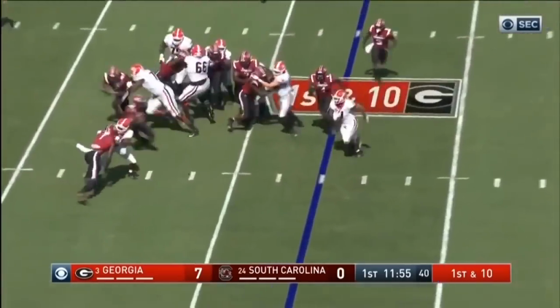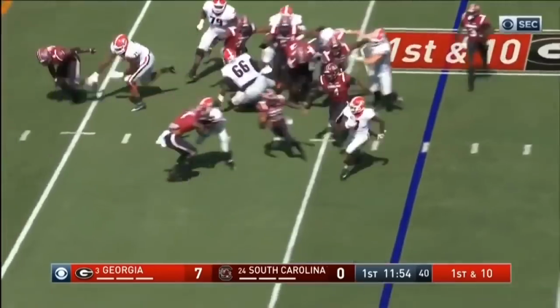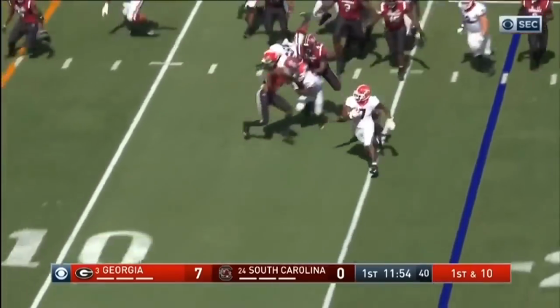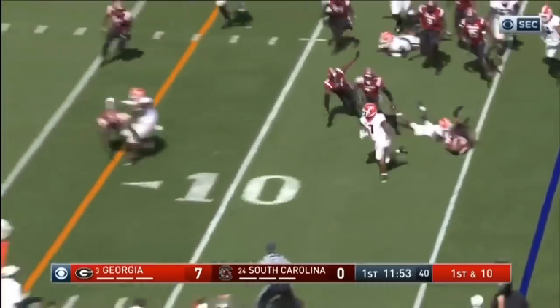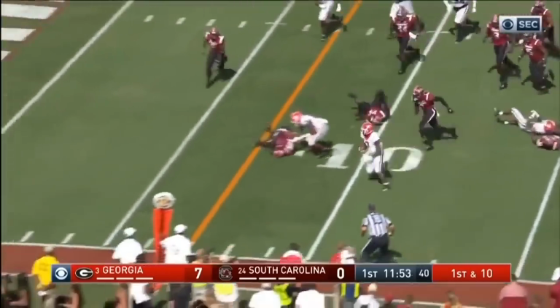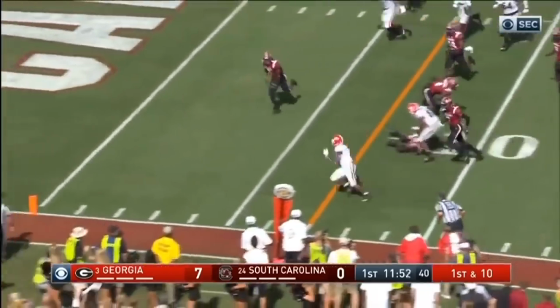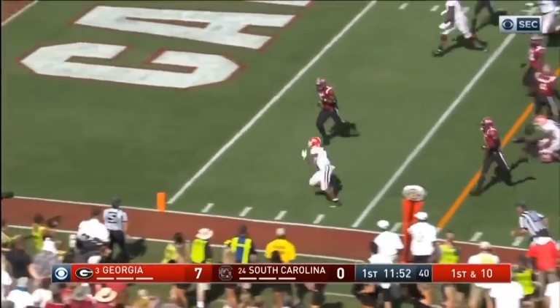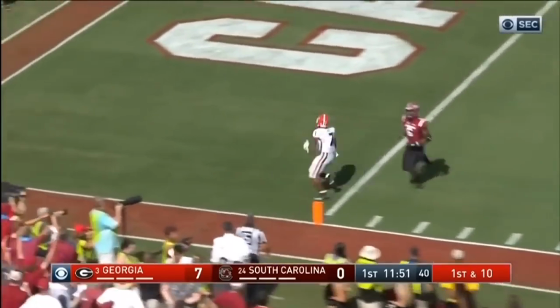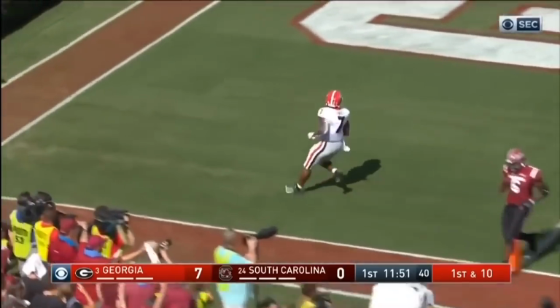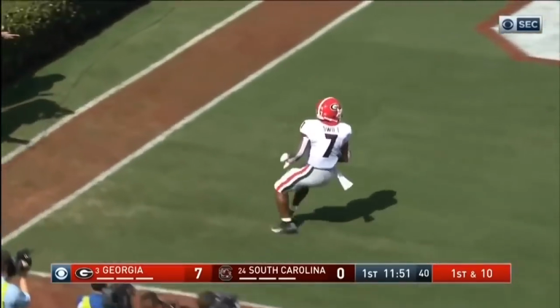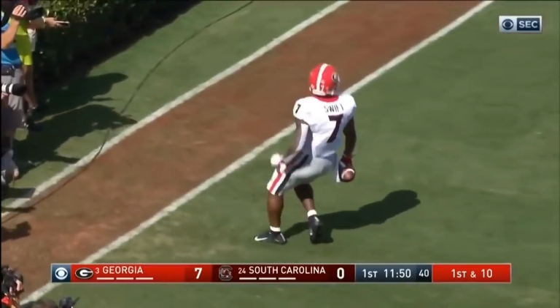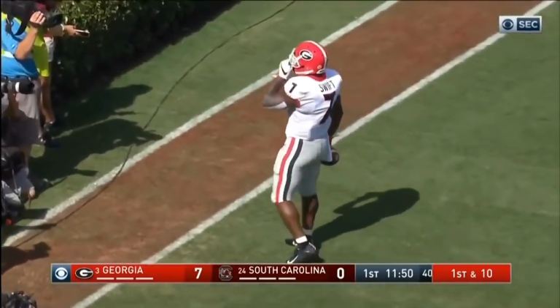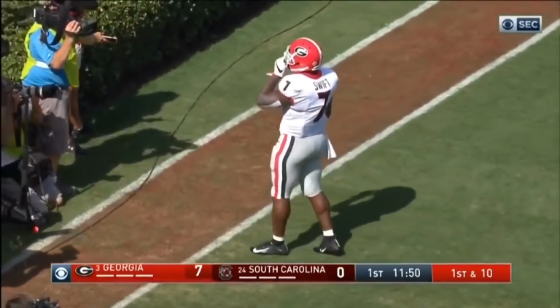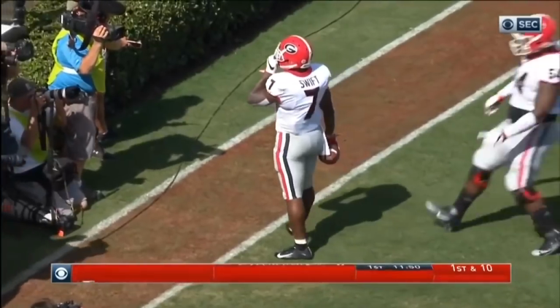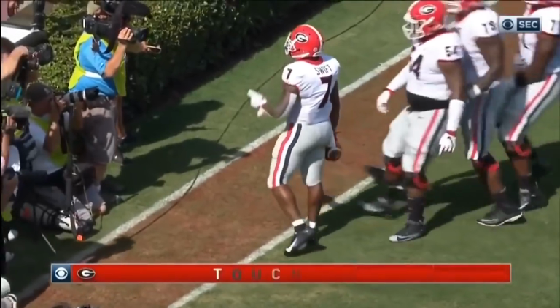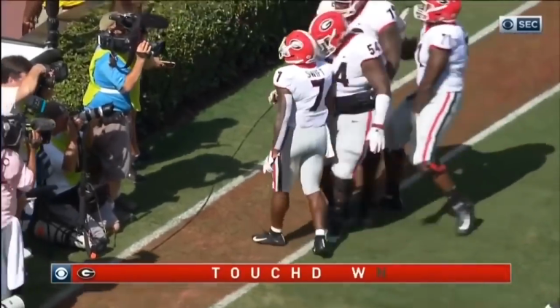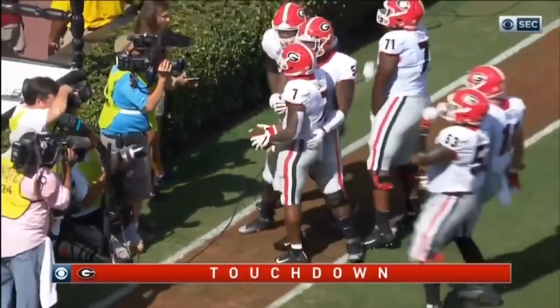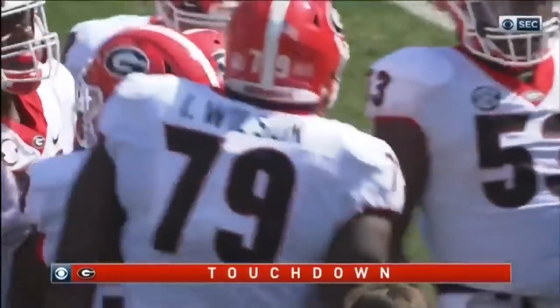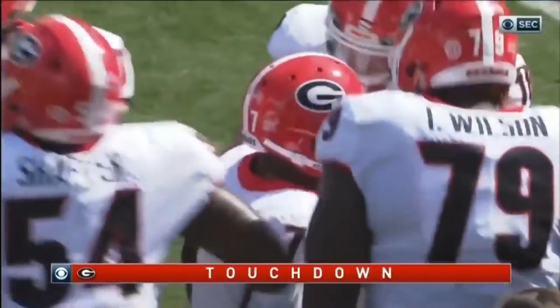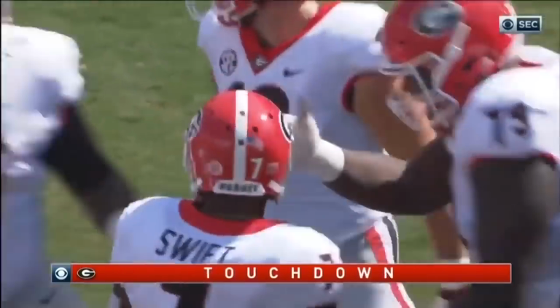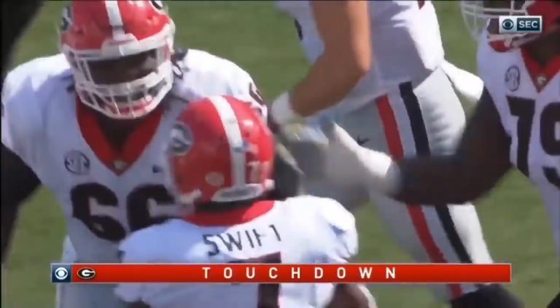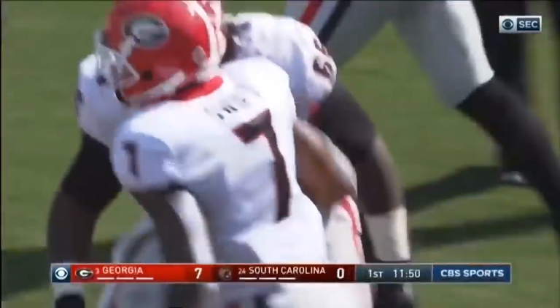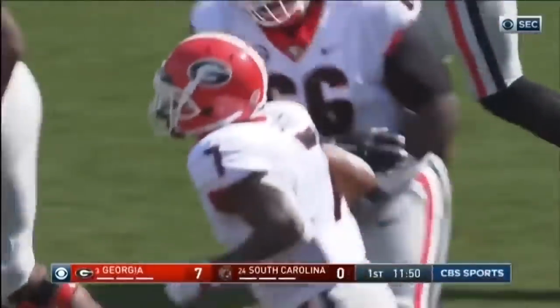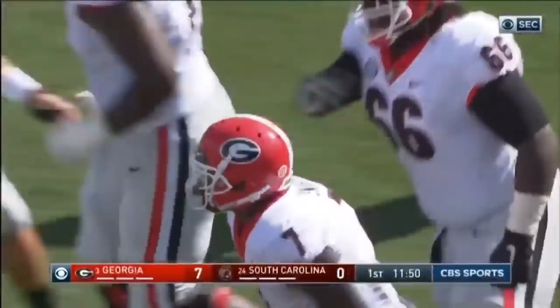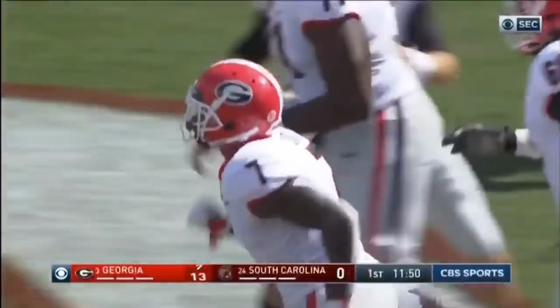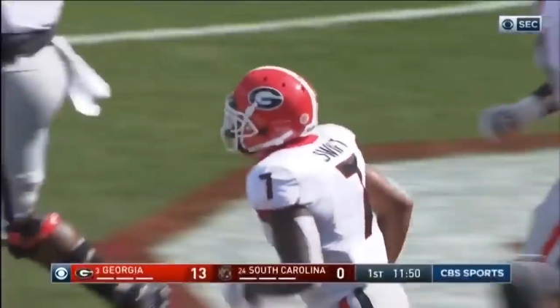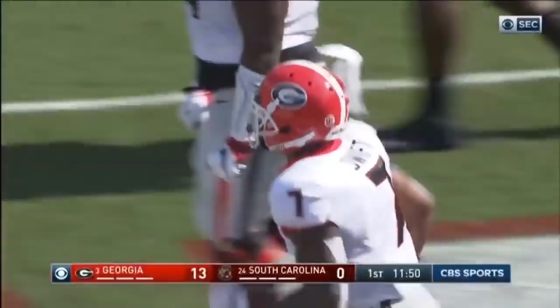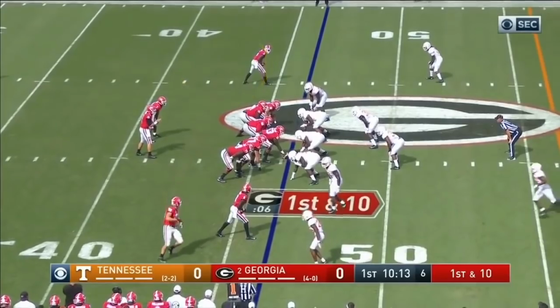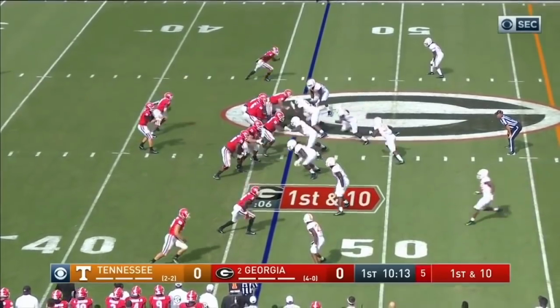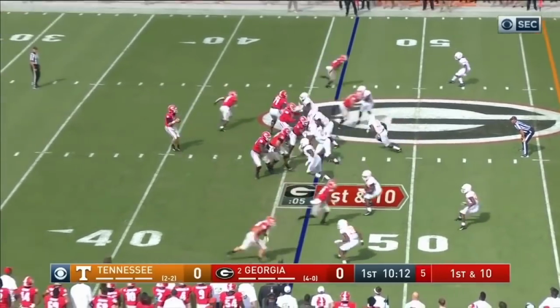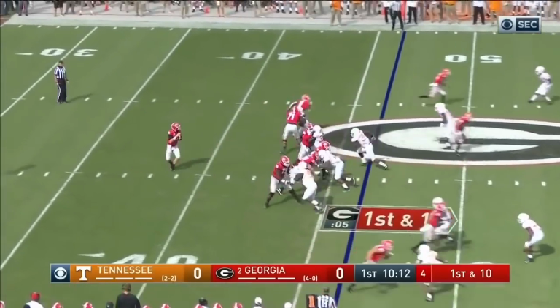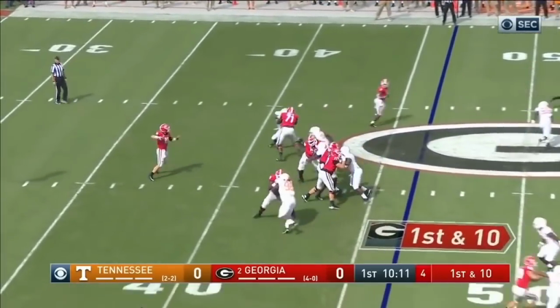DeAndre Swift trying to get to the edge — he got there and he's going for the touchdown! 17 yards and Georgia scores again. There he is up on top of the screen, is Fromm.